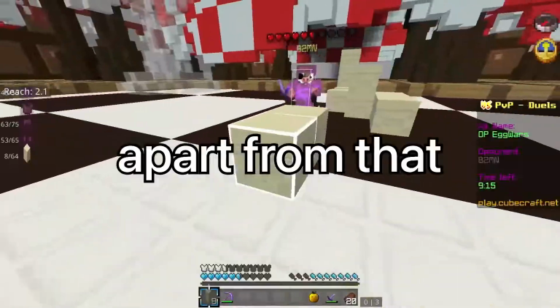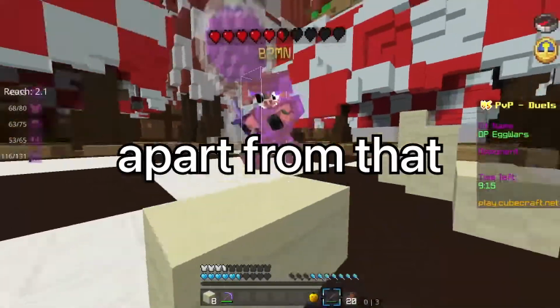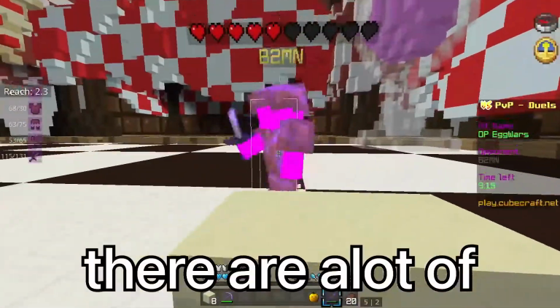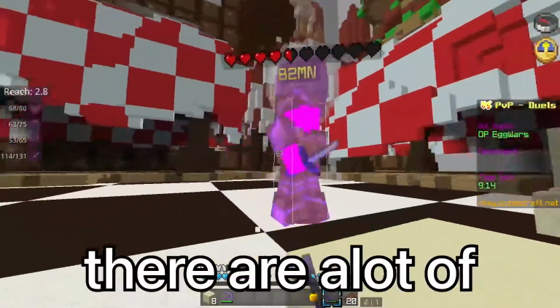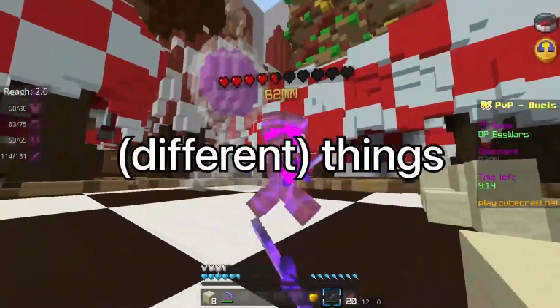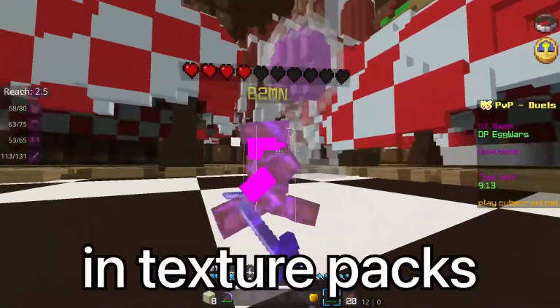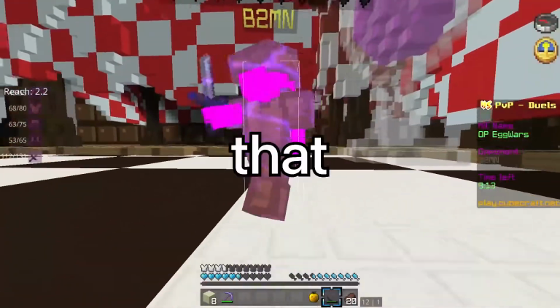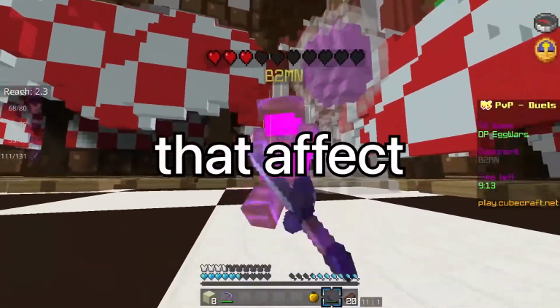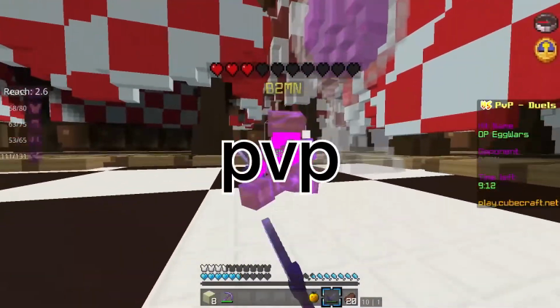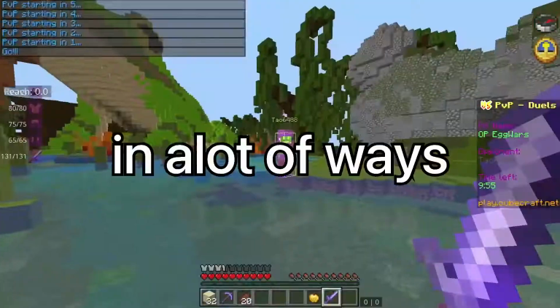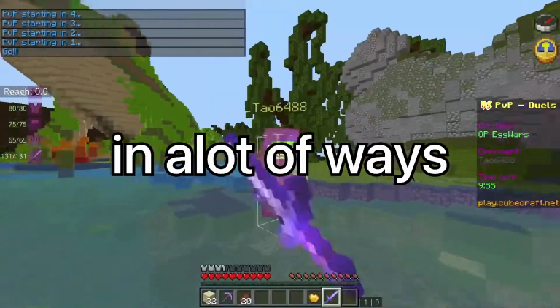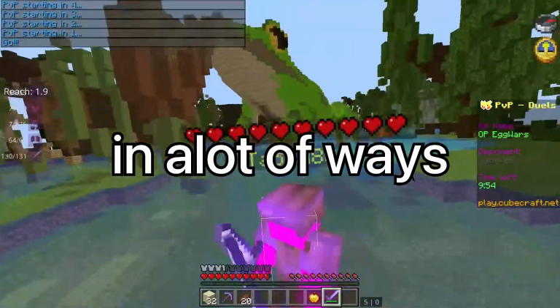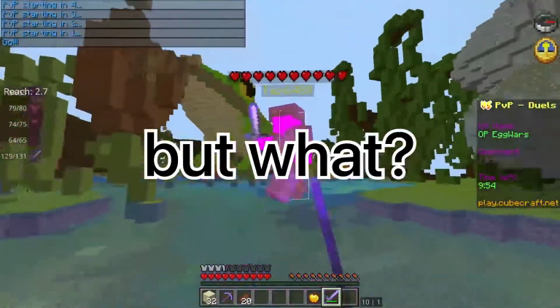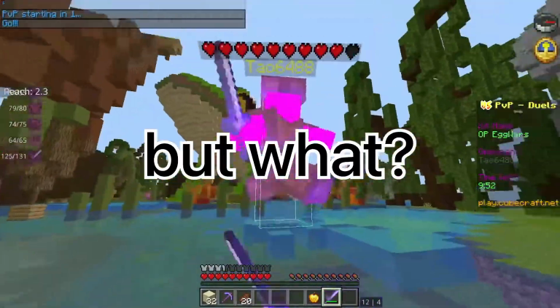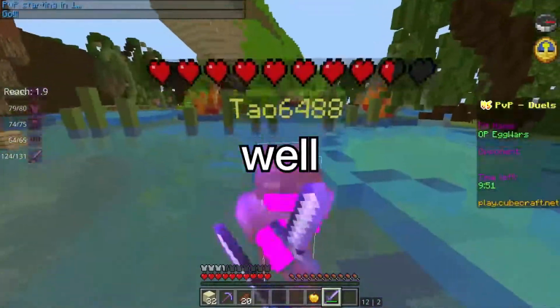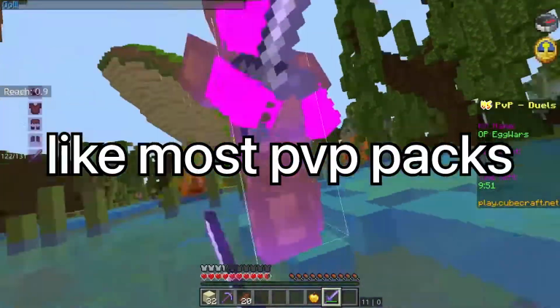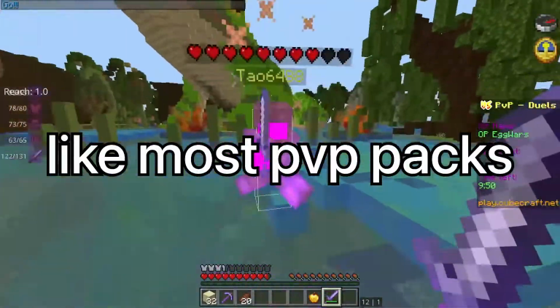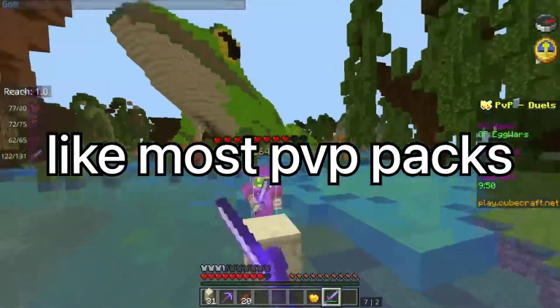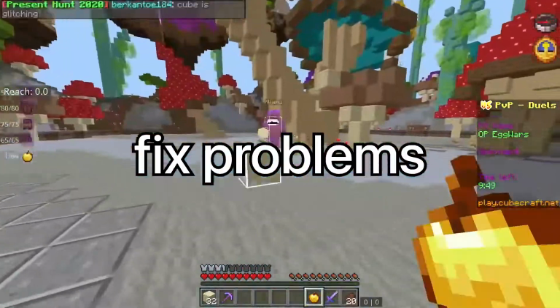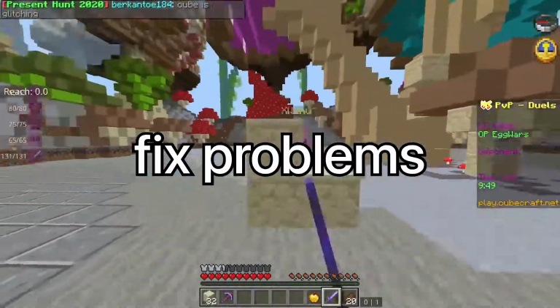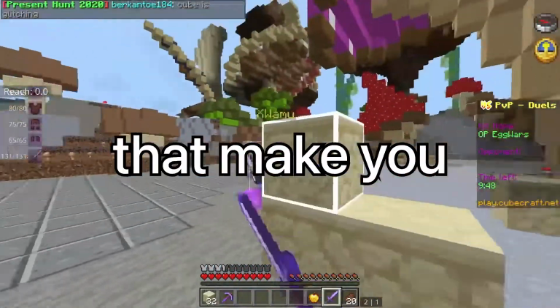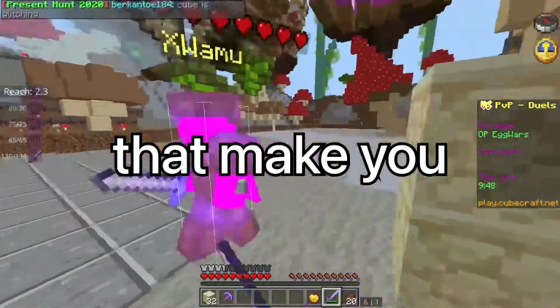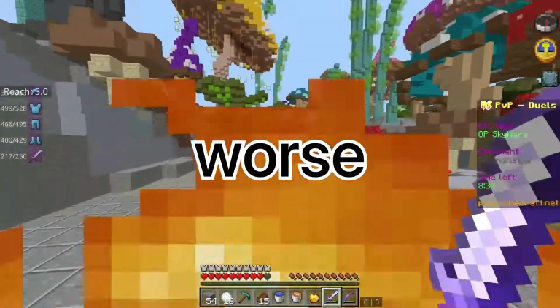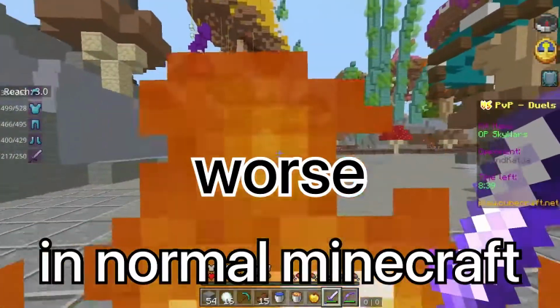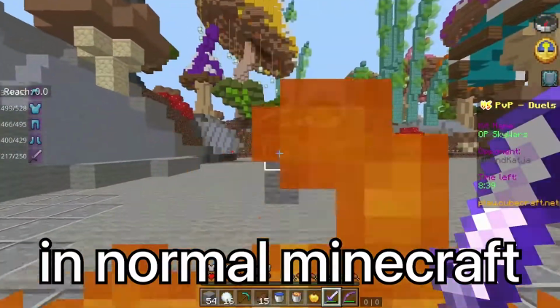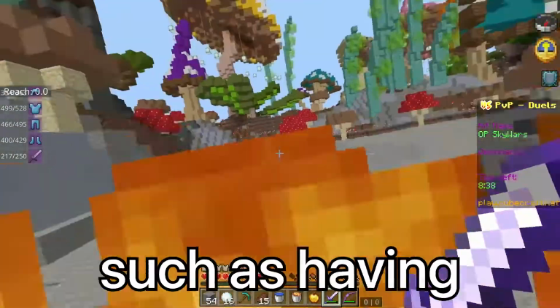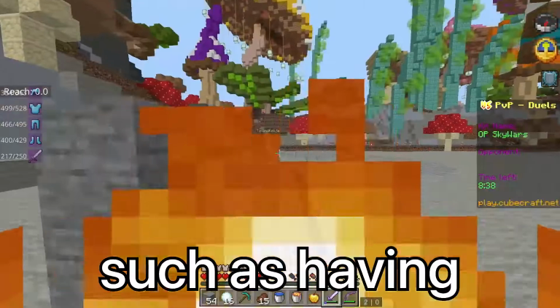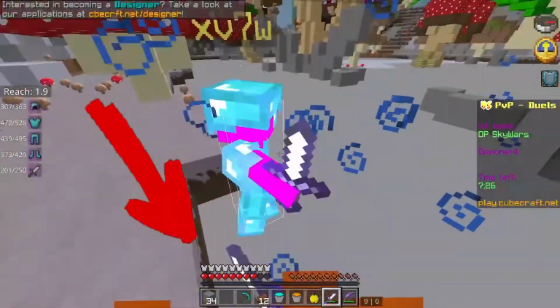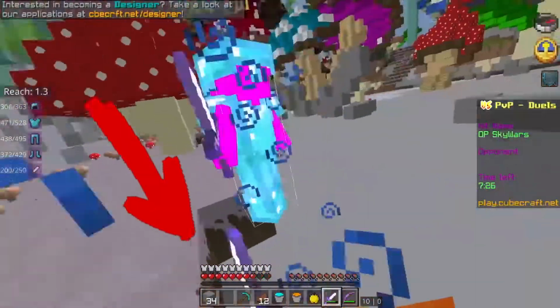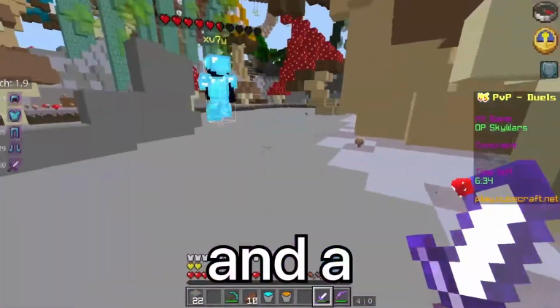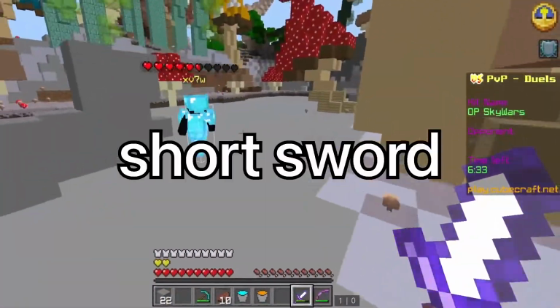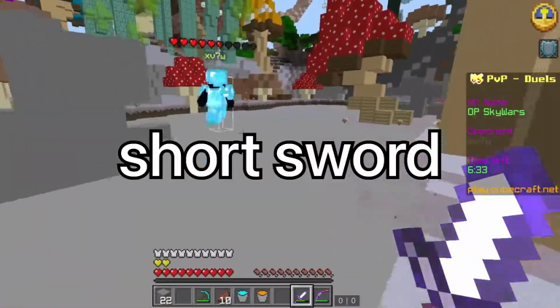Apart from that, there are a lot of things in texture packs that affect PvP in a lot of ways. Like most PvP packs fix problems that make you worse than normal Minecraft, such as having low fire and a short sword.